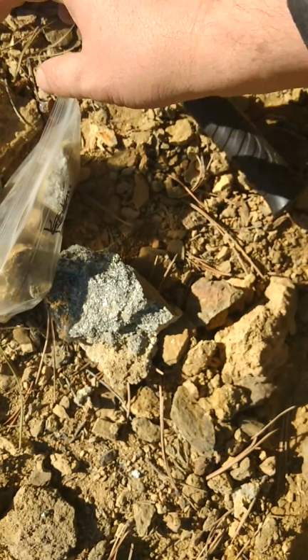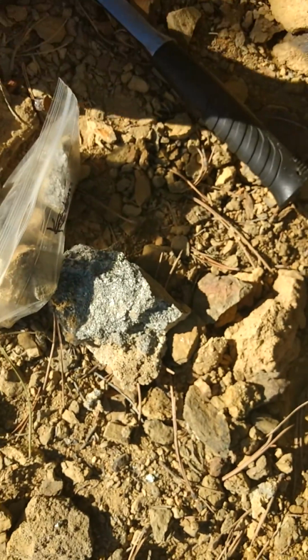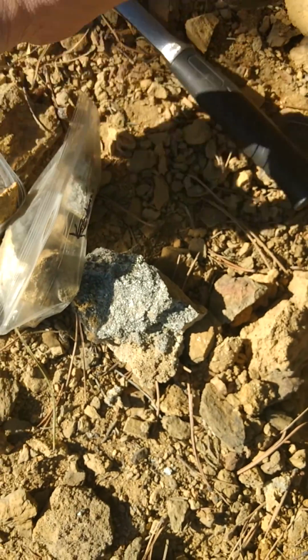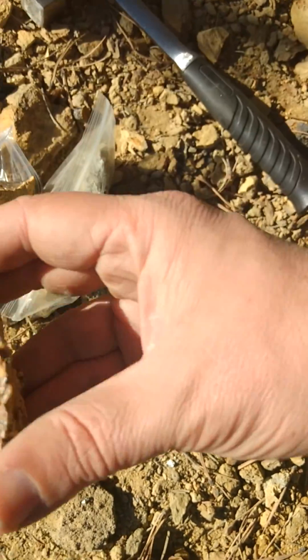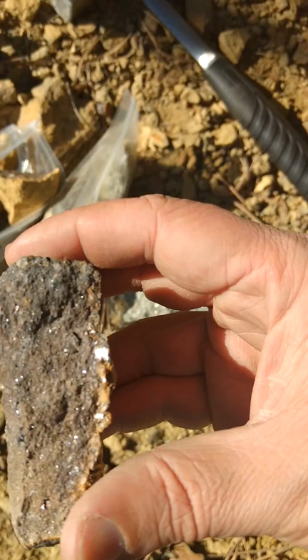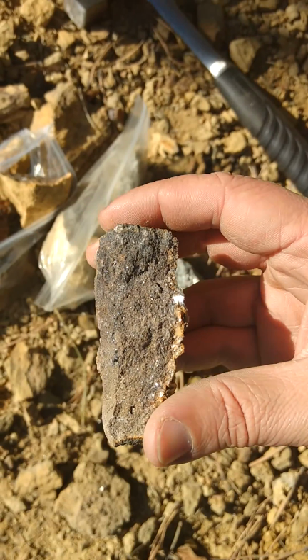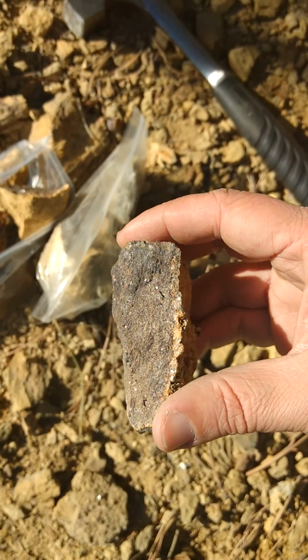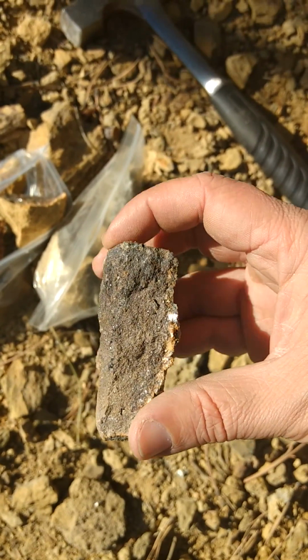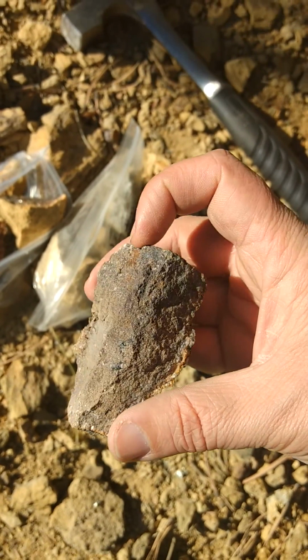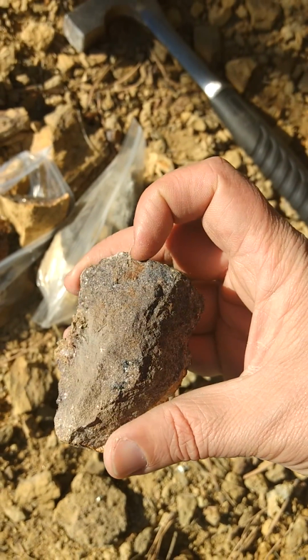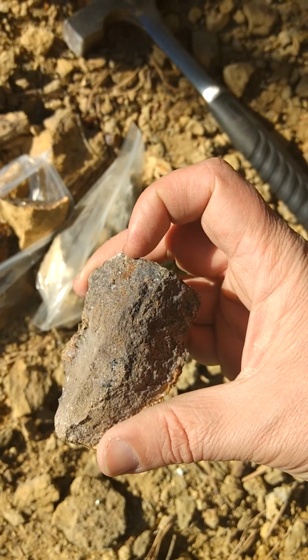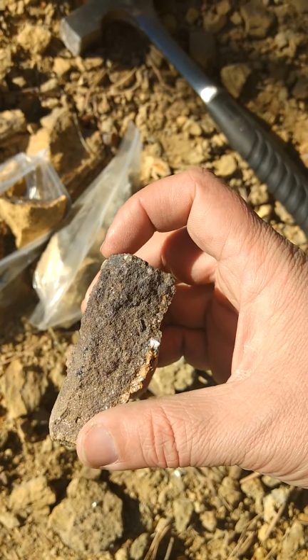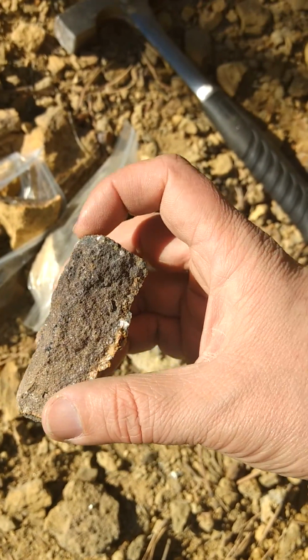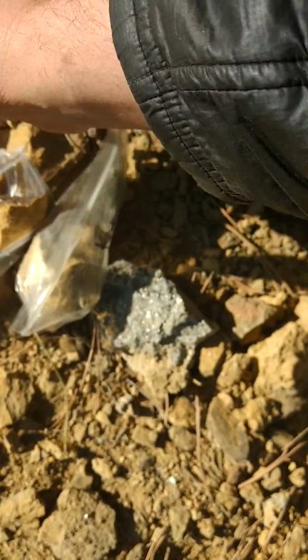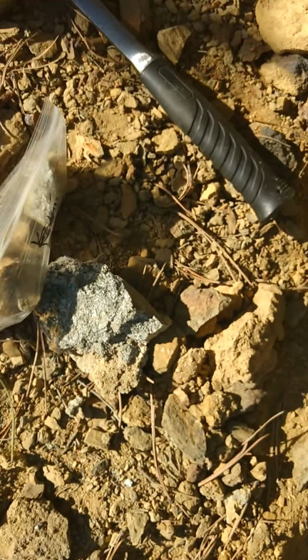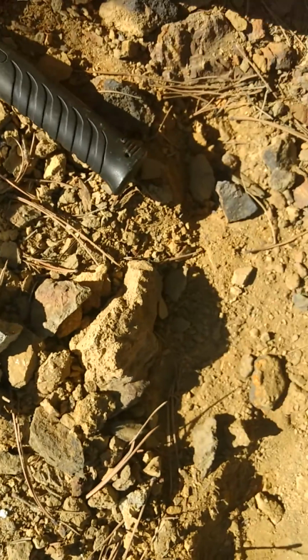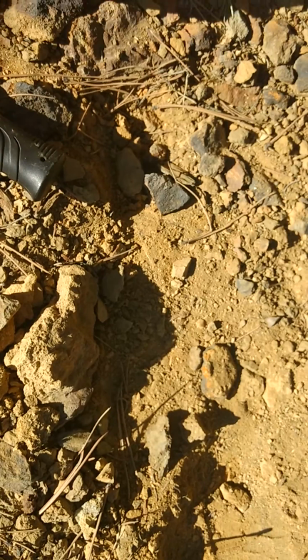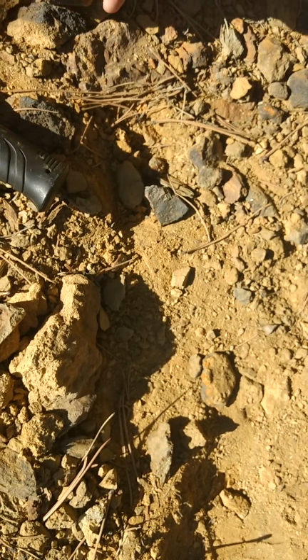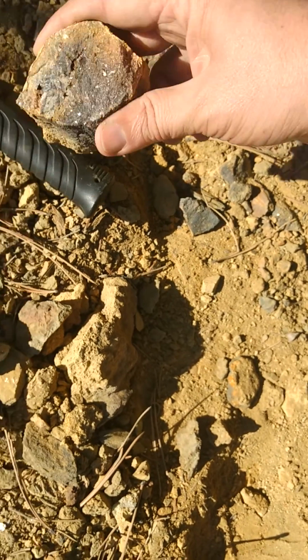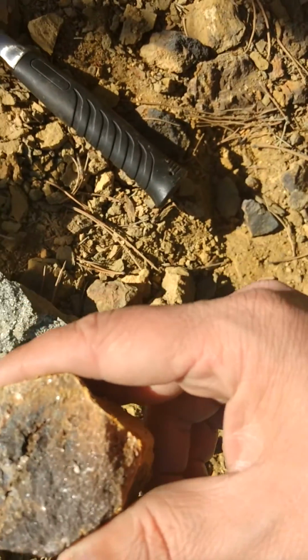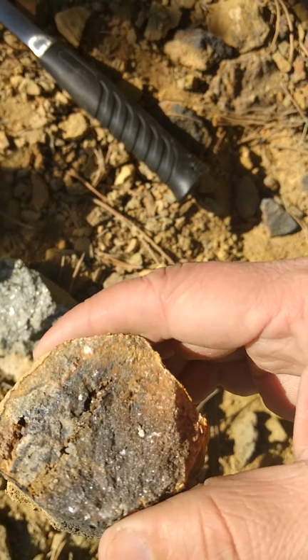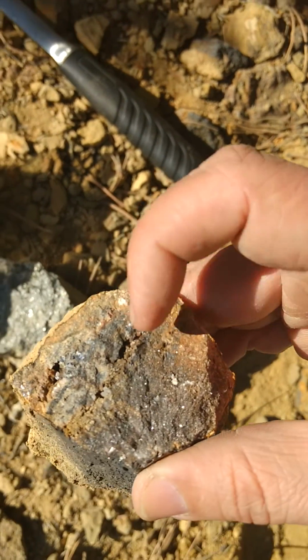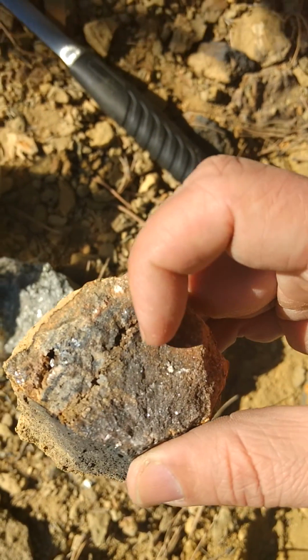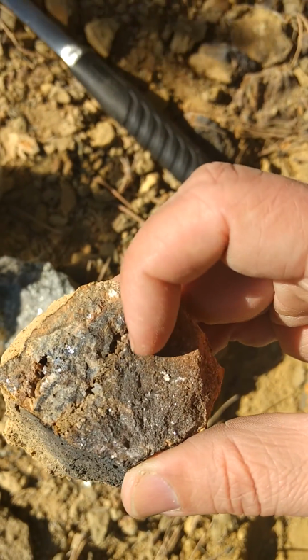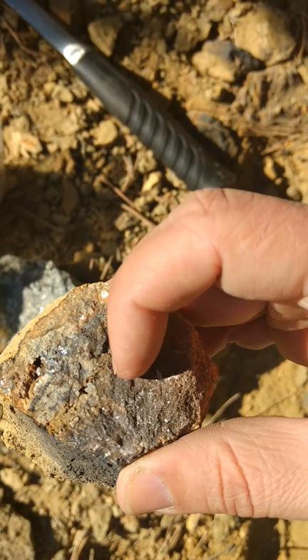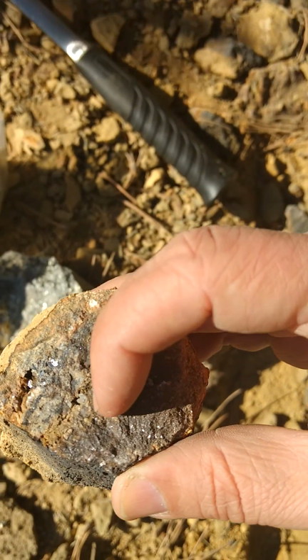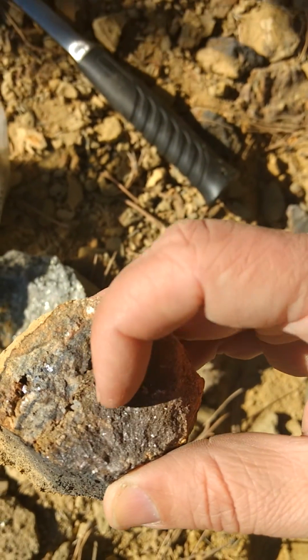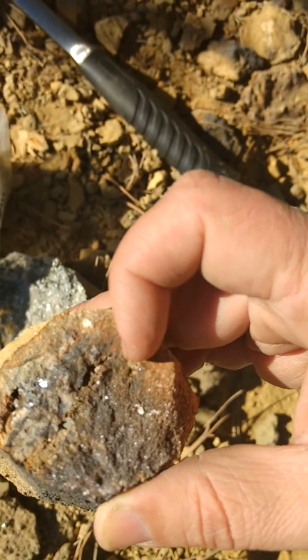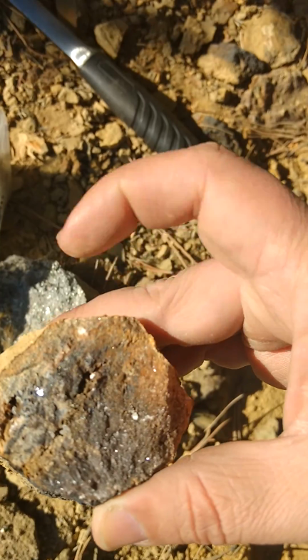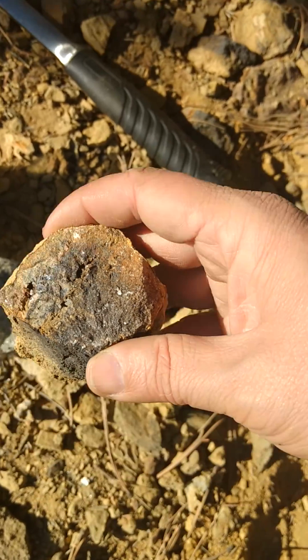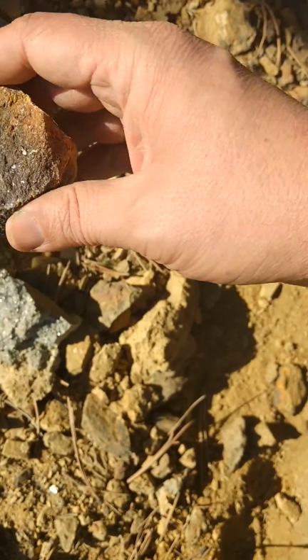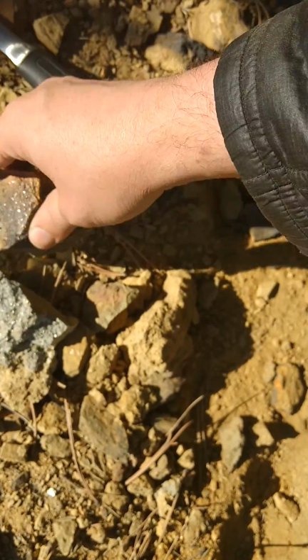I've done this to a couple of different pieces — some sphalerite, zinc, lead ore. This piece right here, there's a little ring of gold running right there. I'm gonna take that one home.